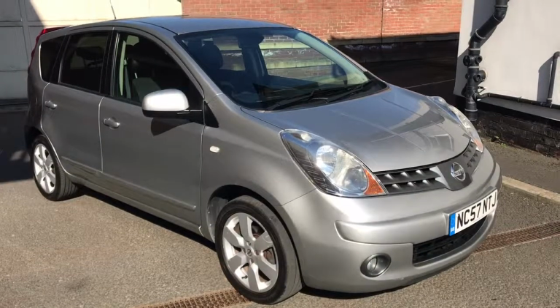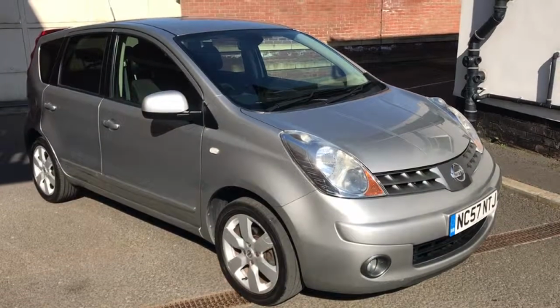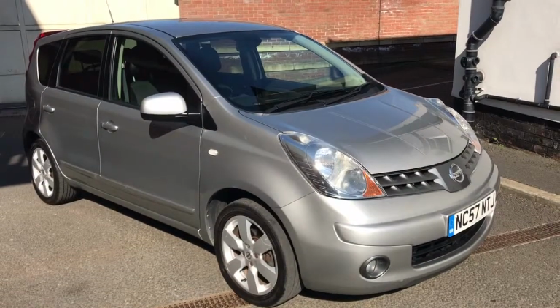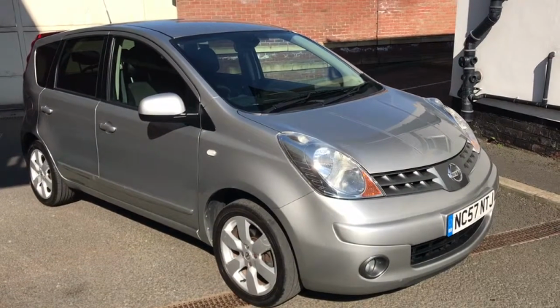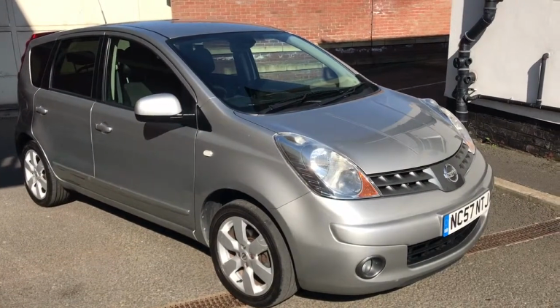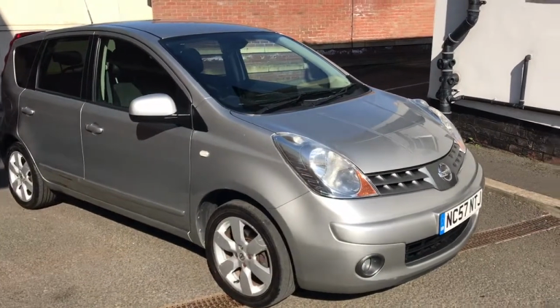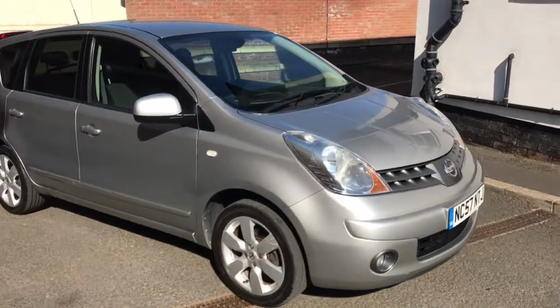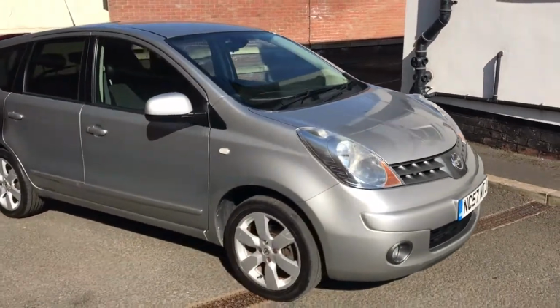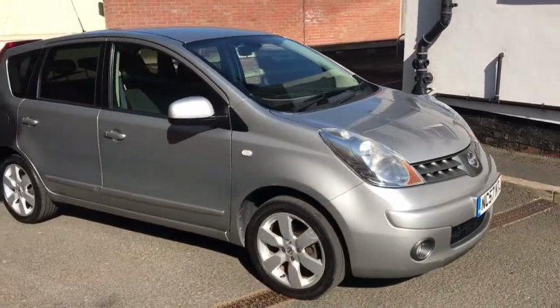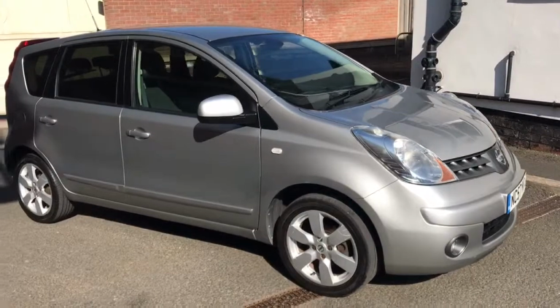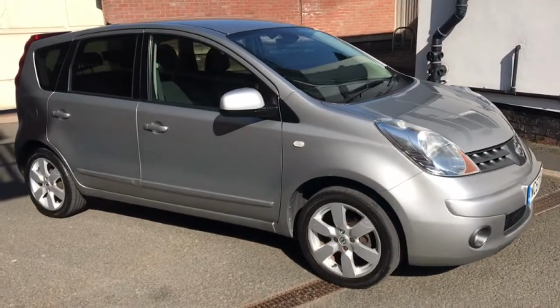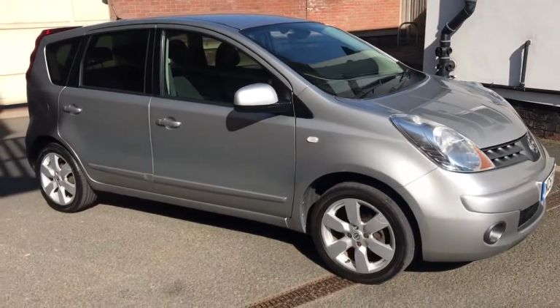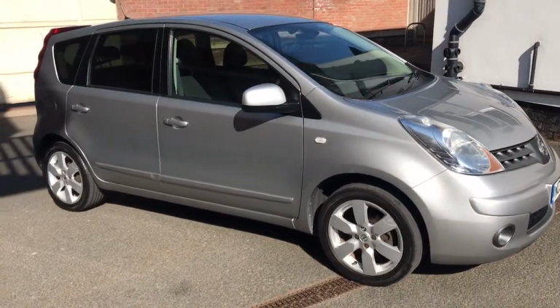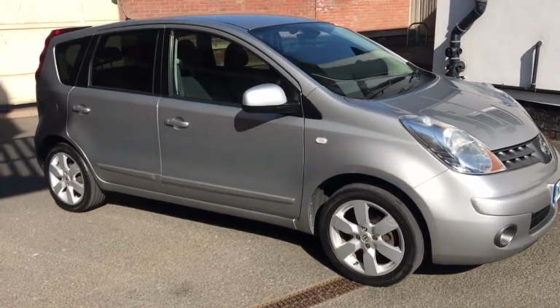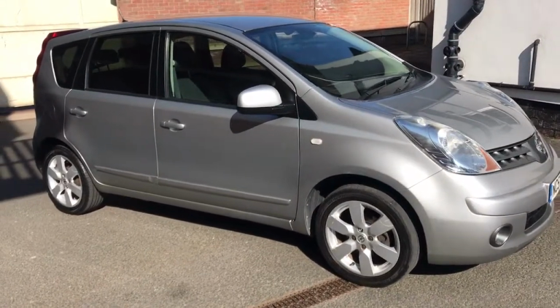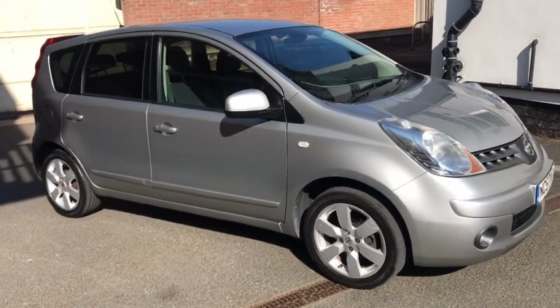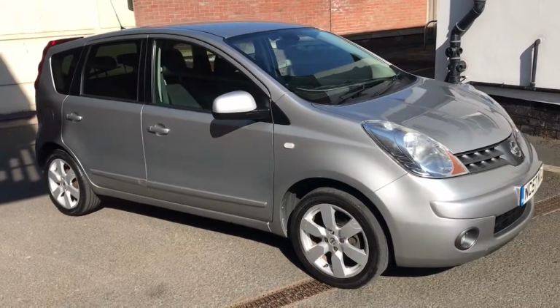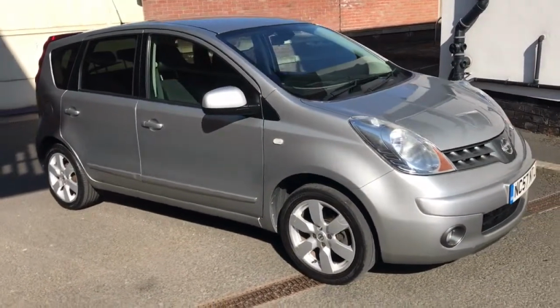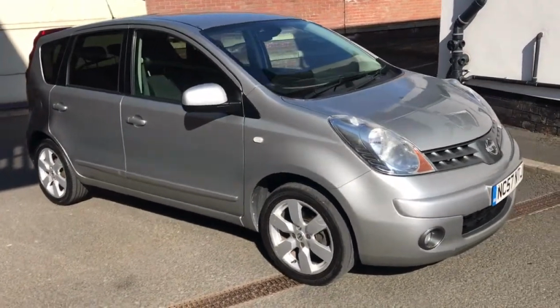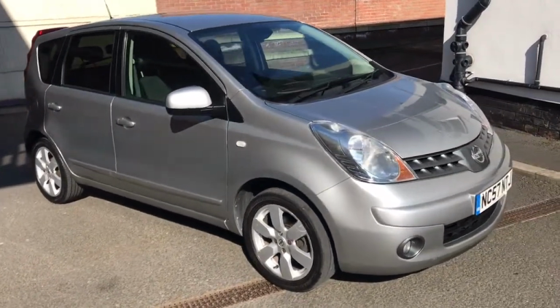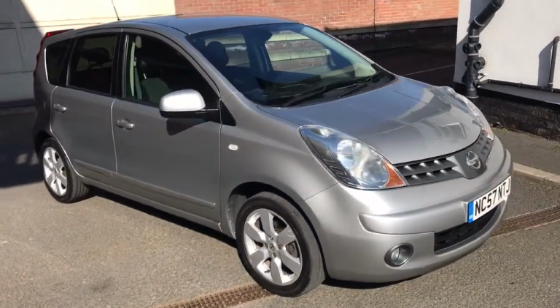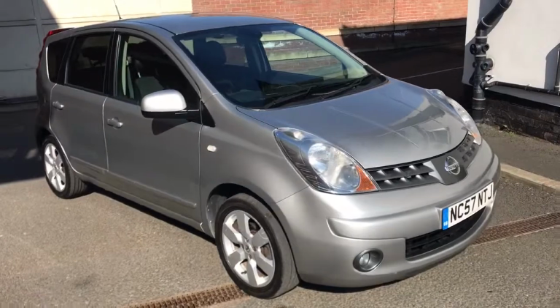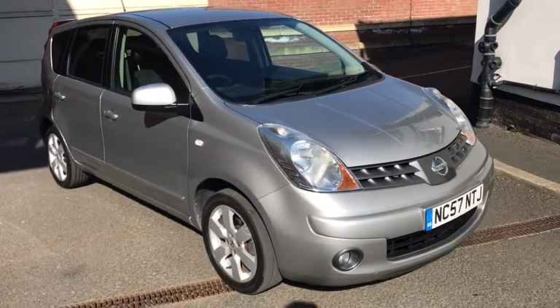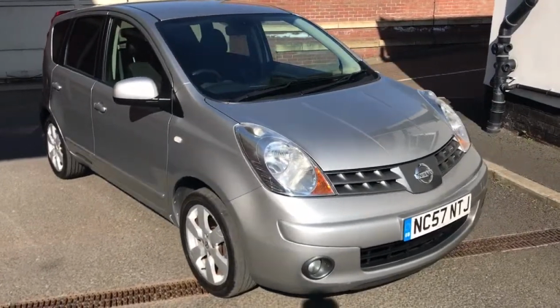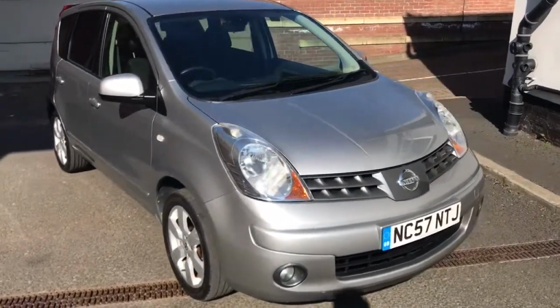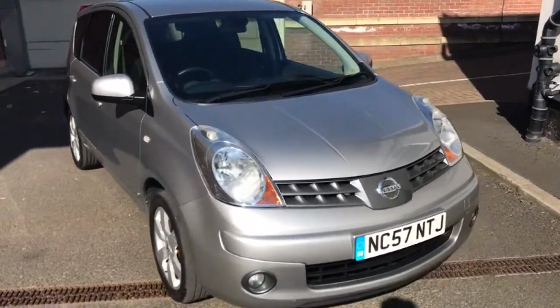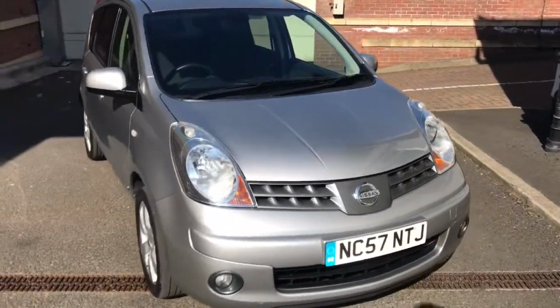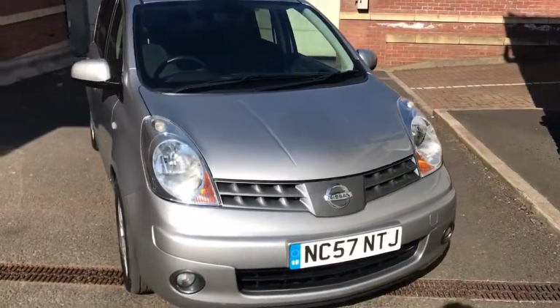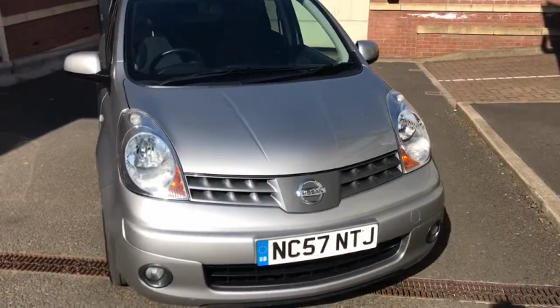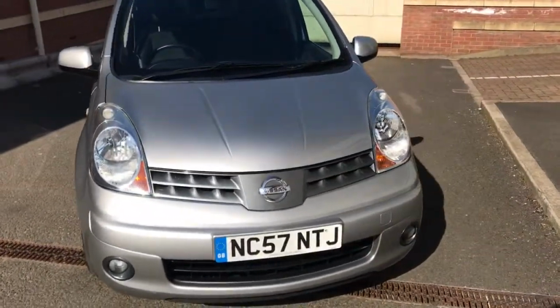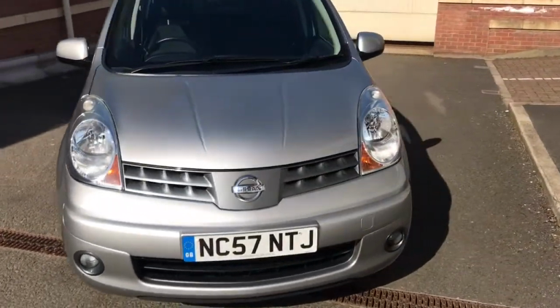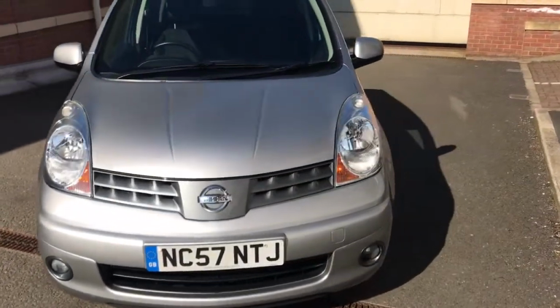Good afternoon, my name is Matthew and this is the latest car on our website, which is www.totalautomobiles.co.uk. You can also find the car on Auto Trader and on YouTube. I just thought I'd do a quick video on this car just to show you a bit more detail.